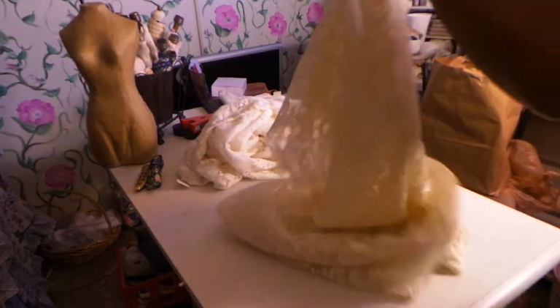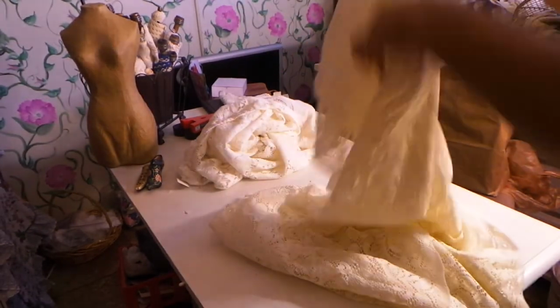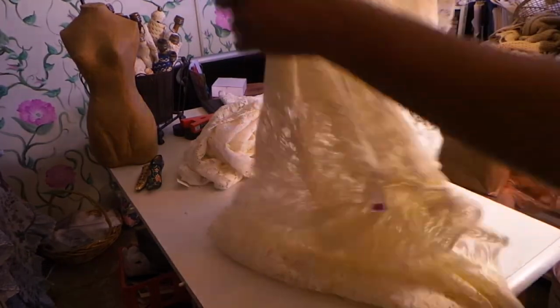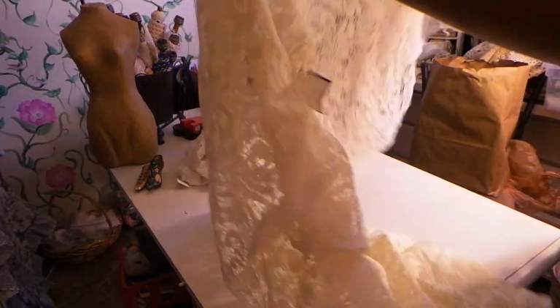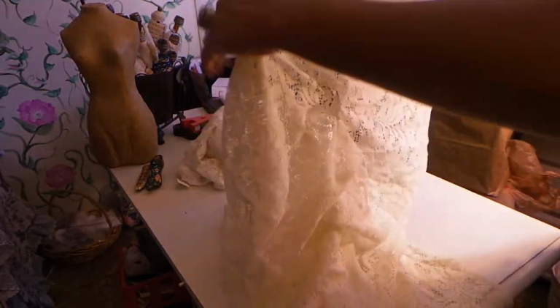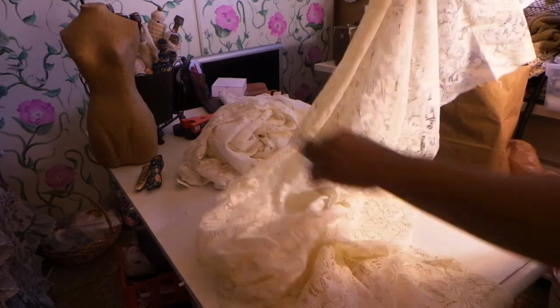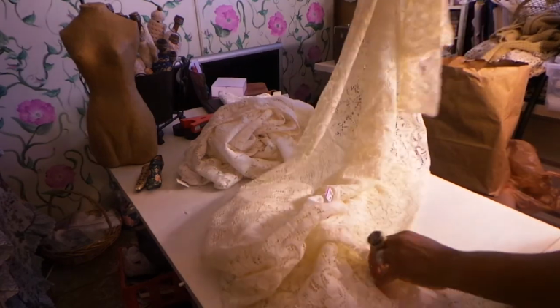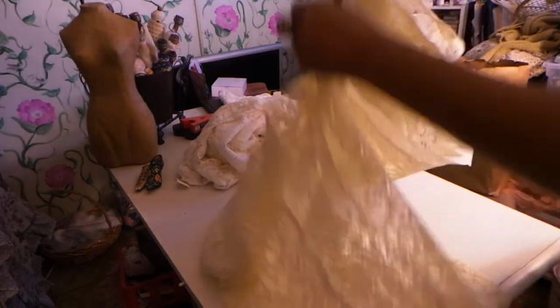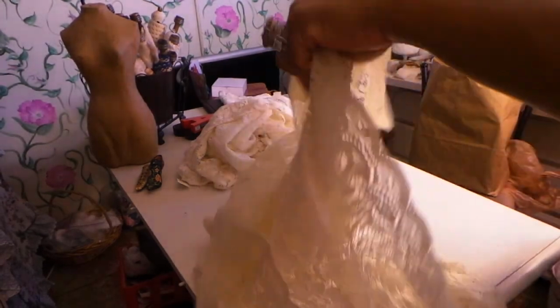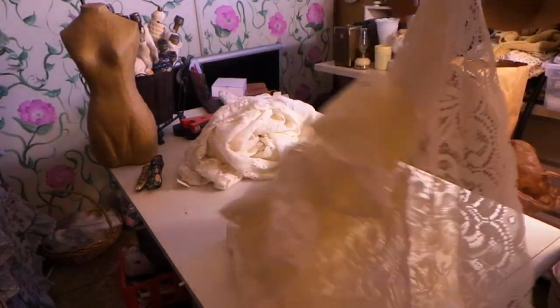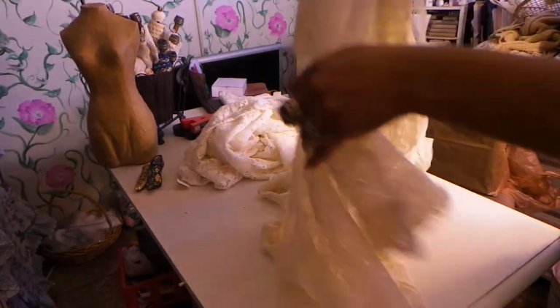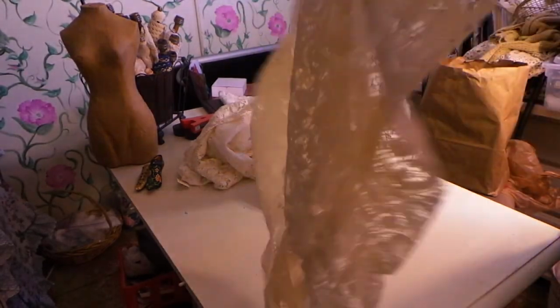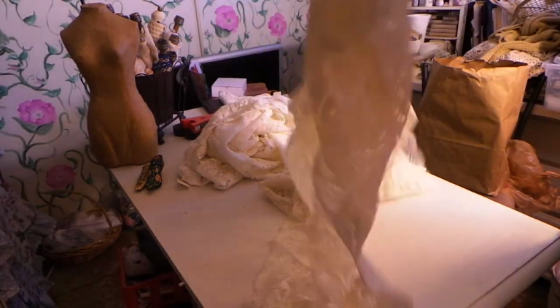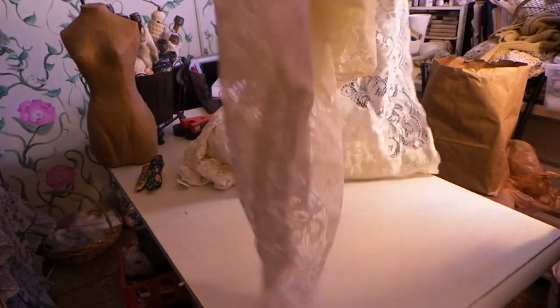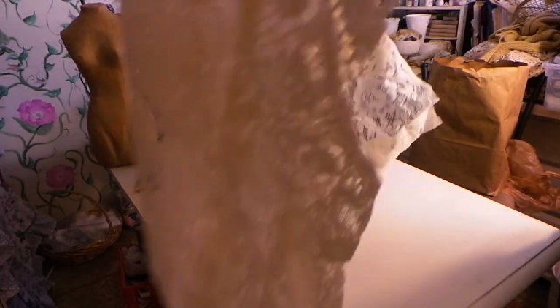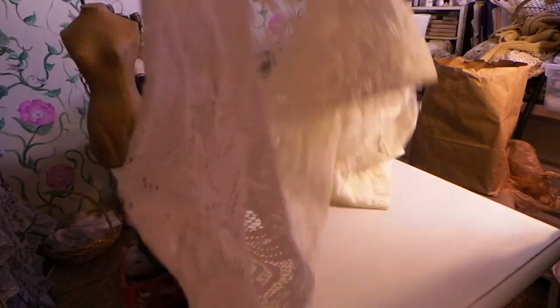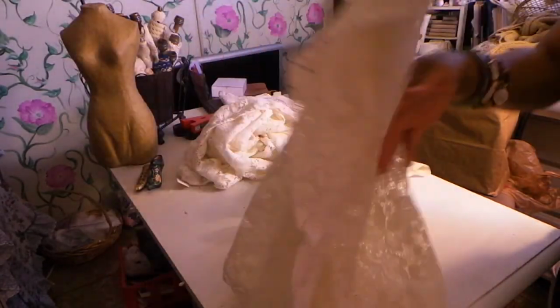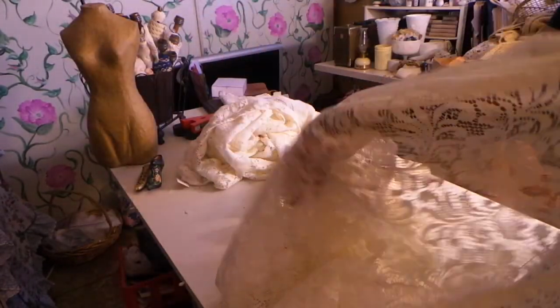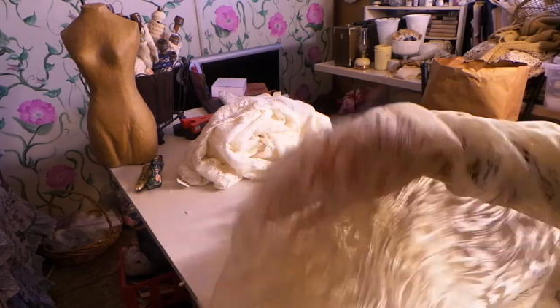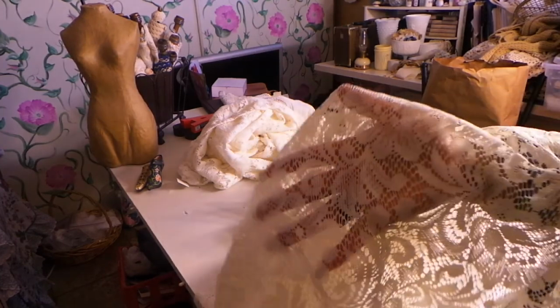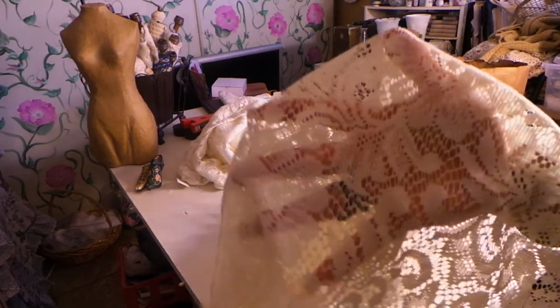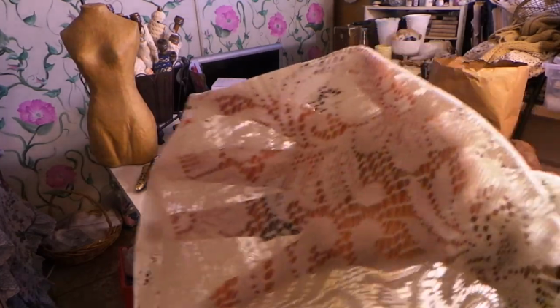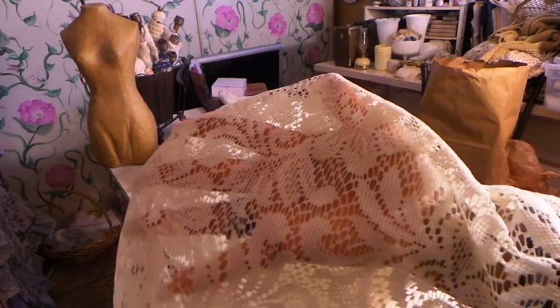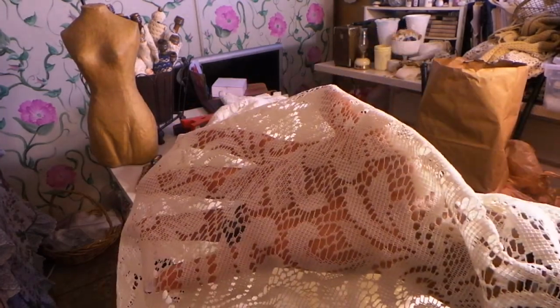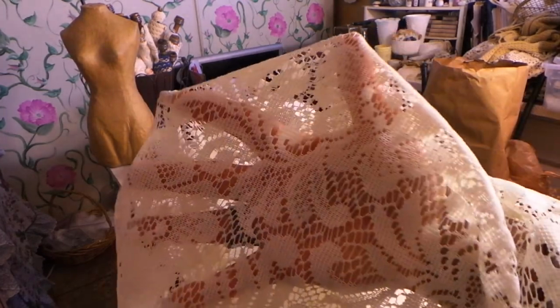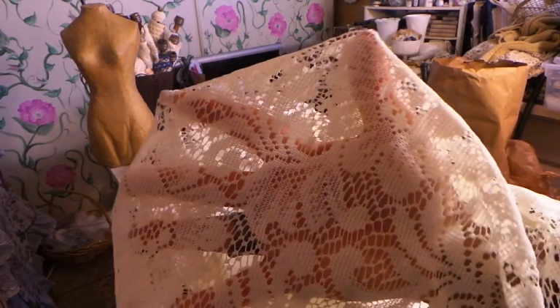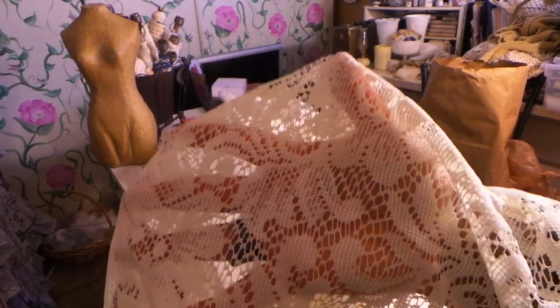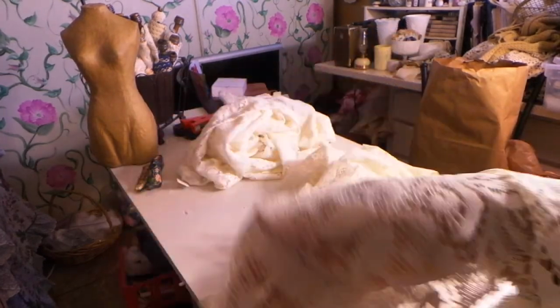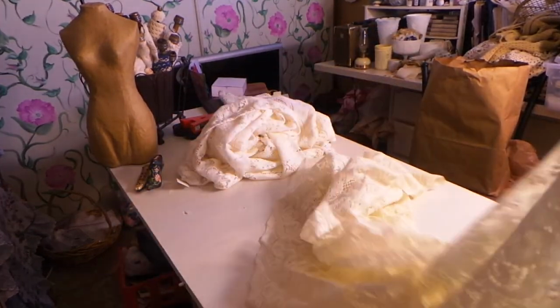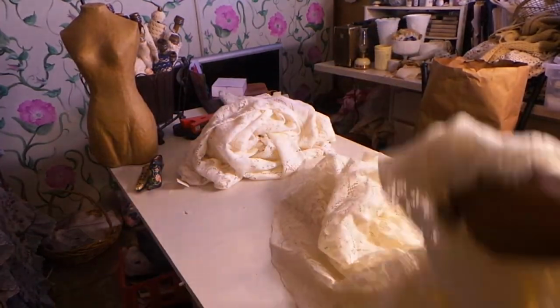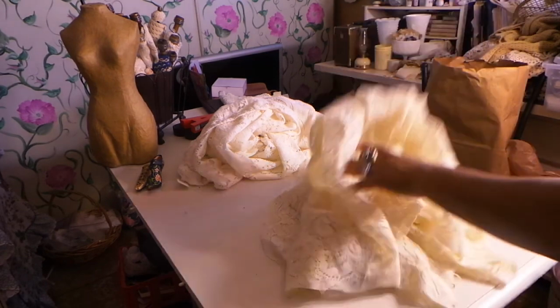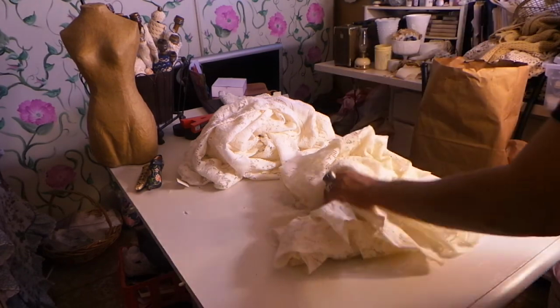The next one says $1.99. It's not as big as the rest, but it's nice and very pretty. Again, I'll make flowers - I love to make lace flowers - and use it in my altered projects.